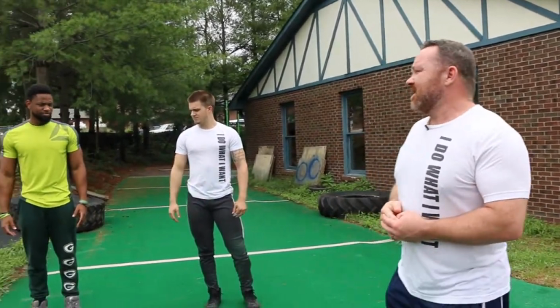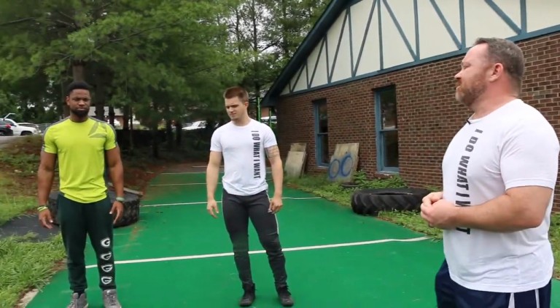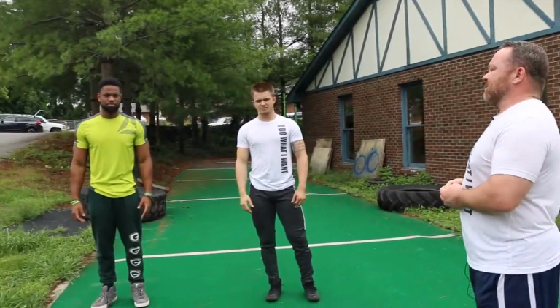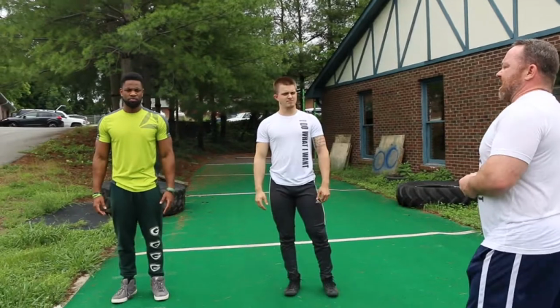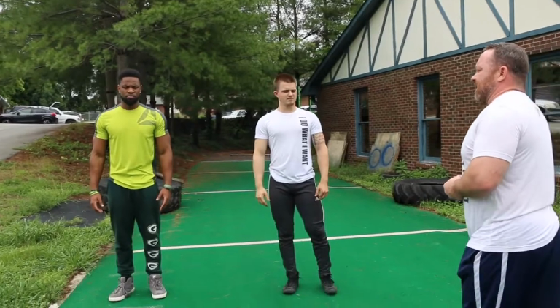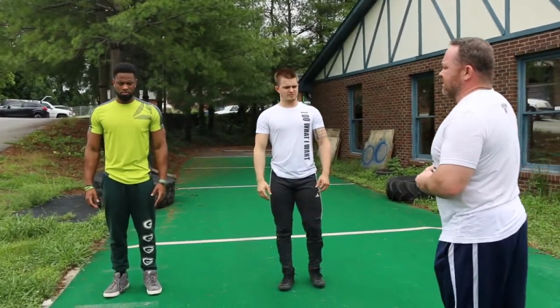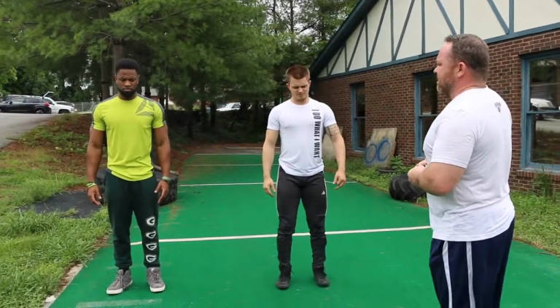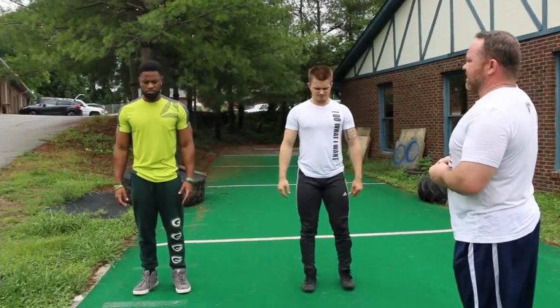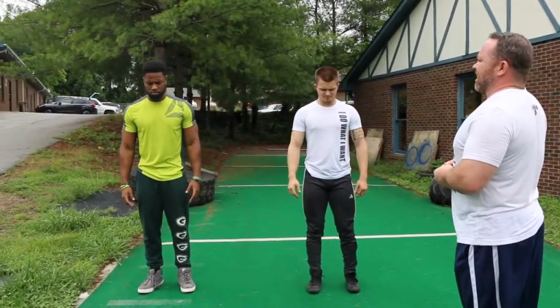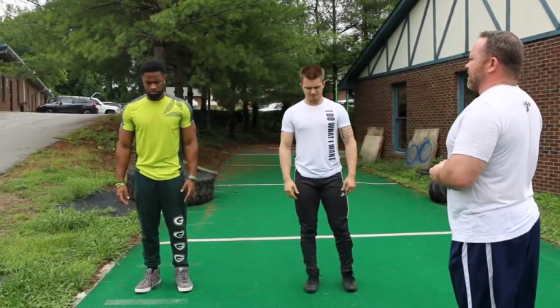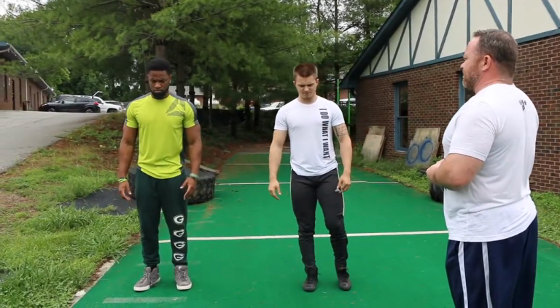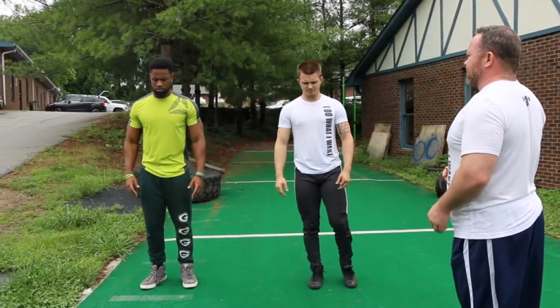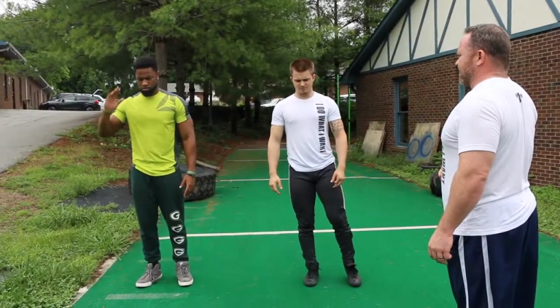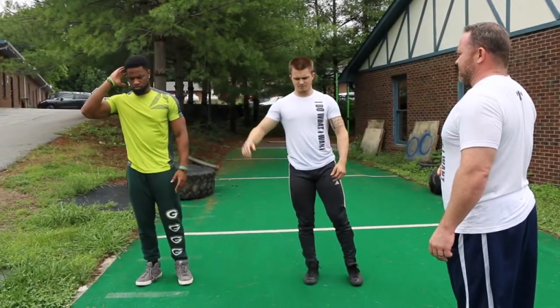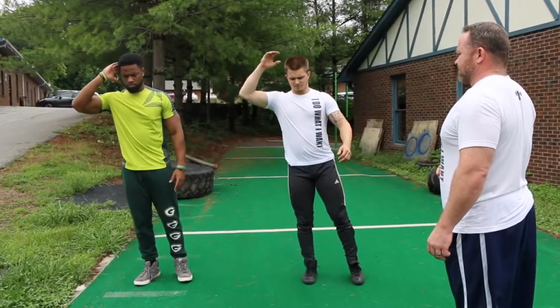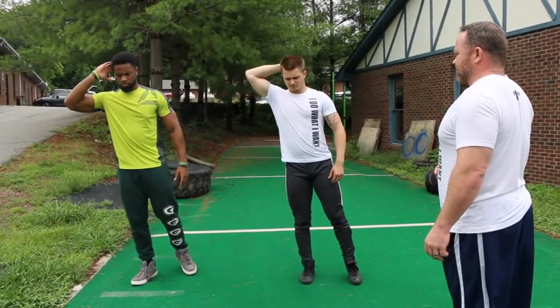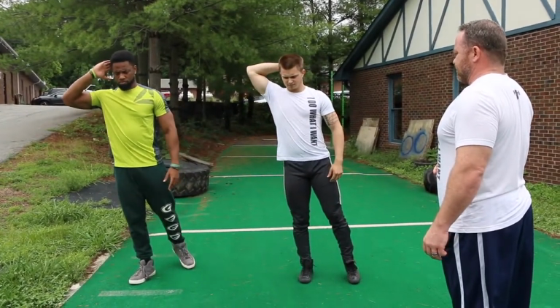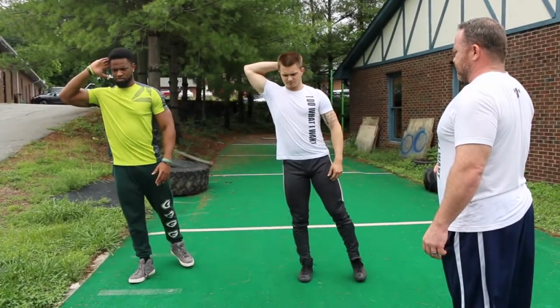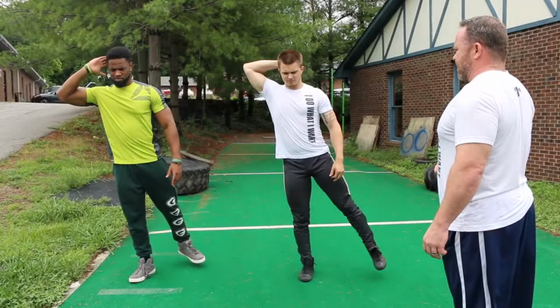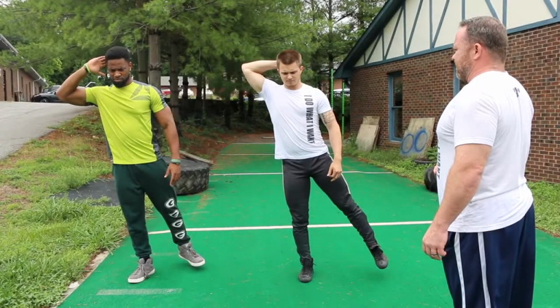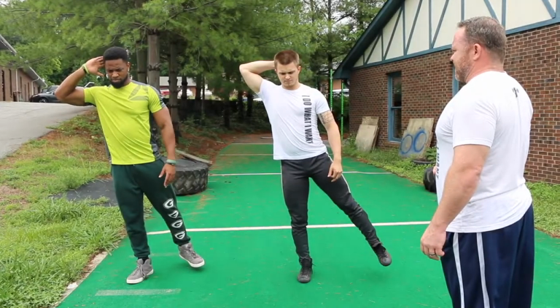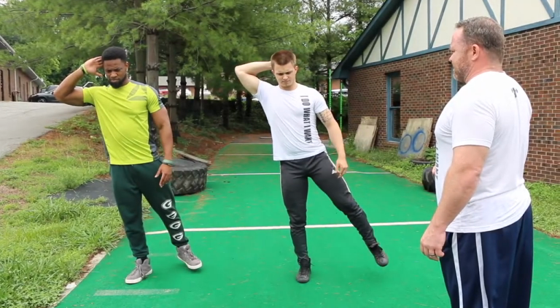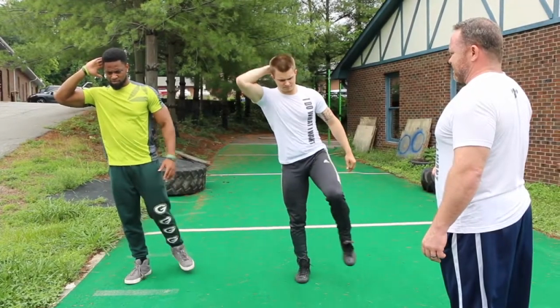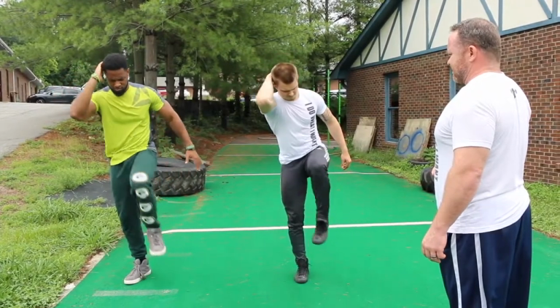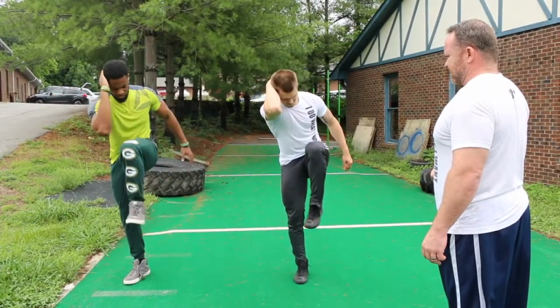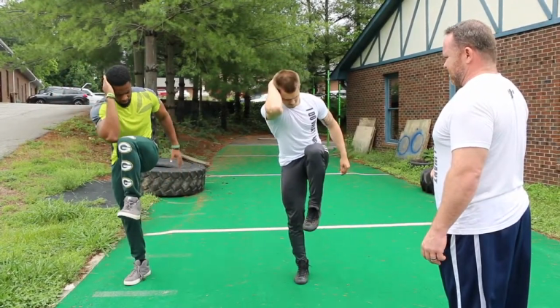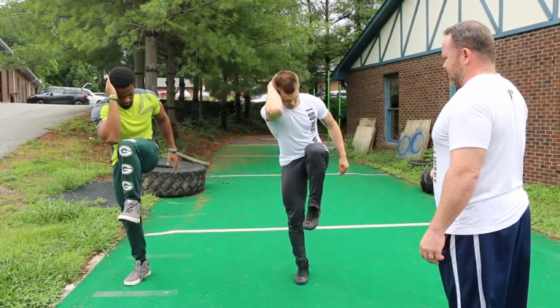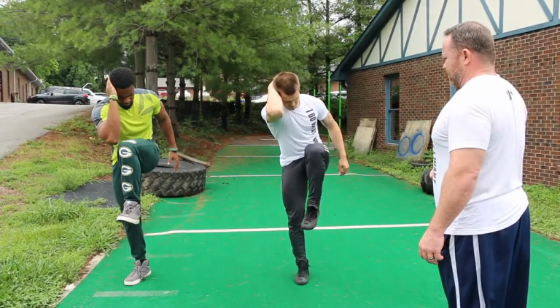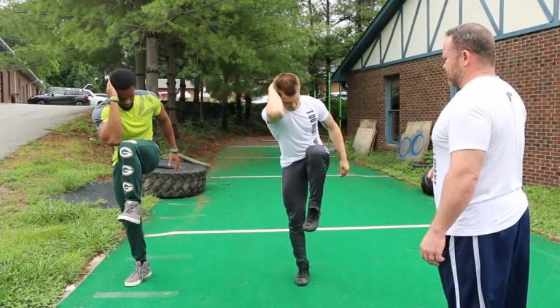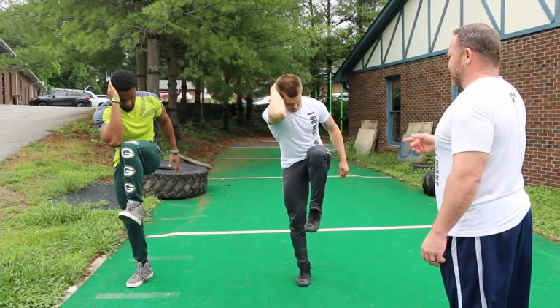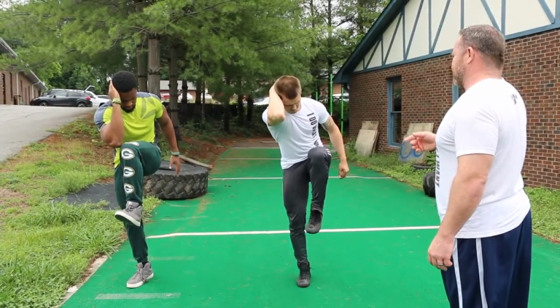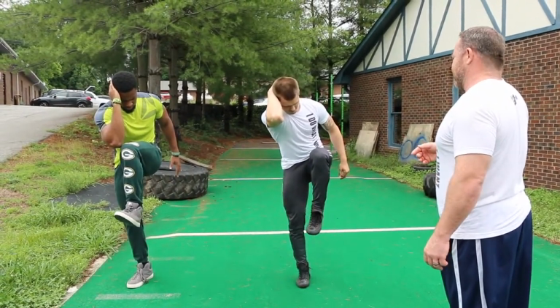Balance on your right leg, left leg coming up. Try to touch your elbow to your knee, hold it.